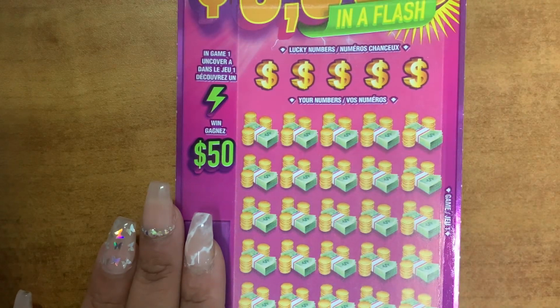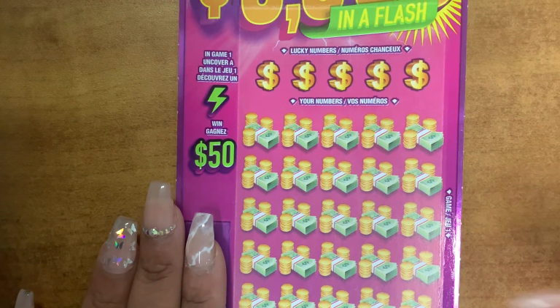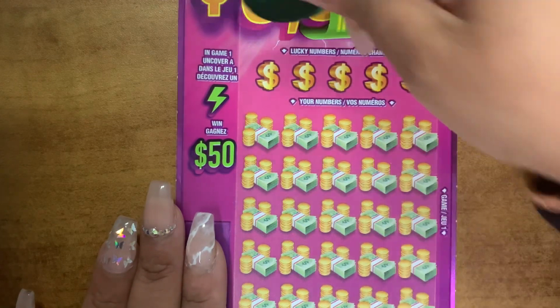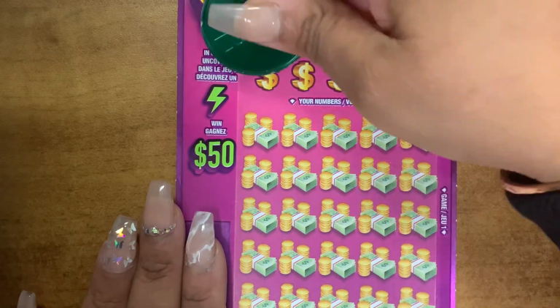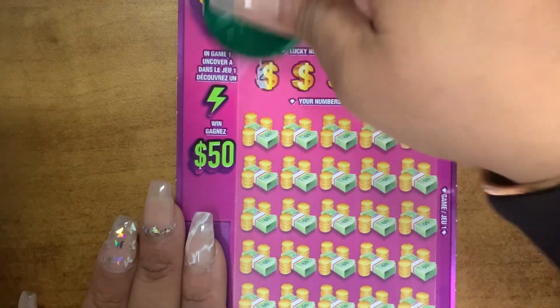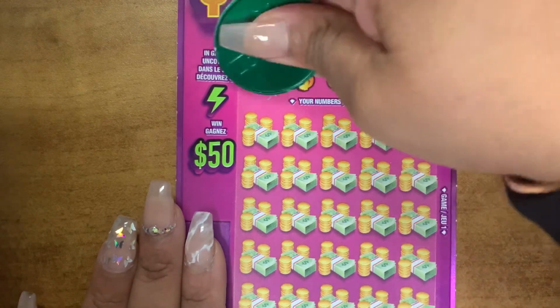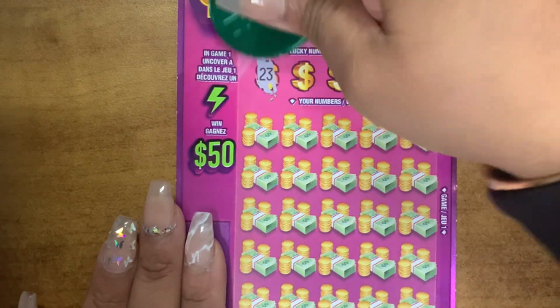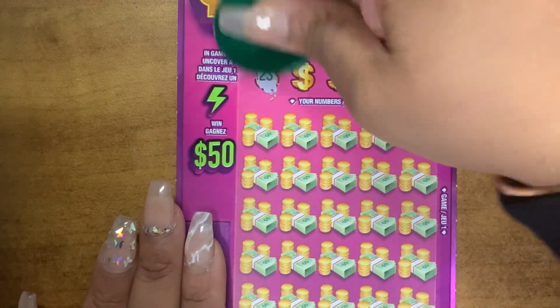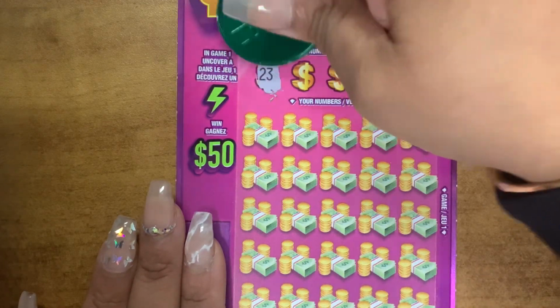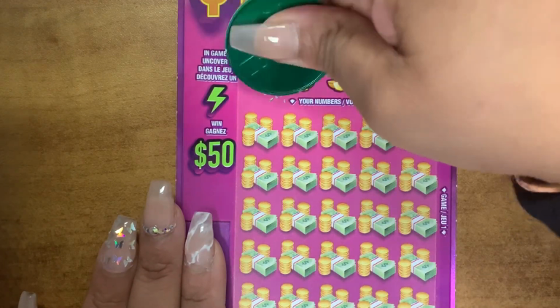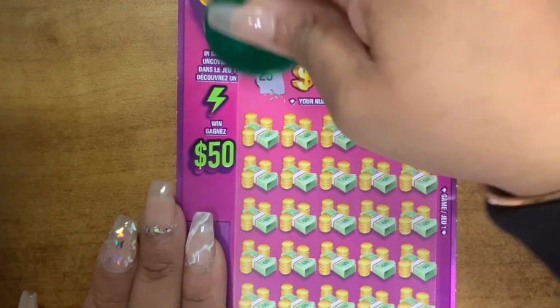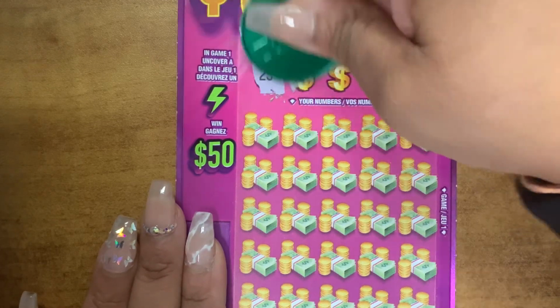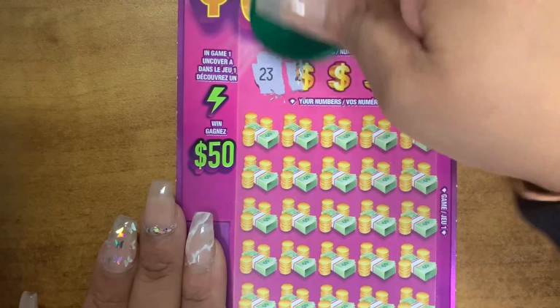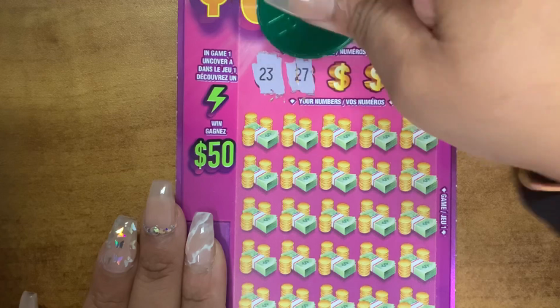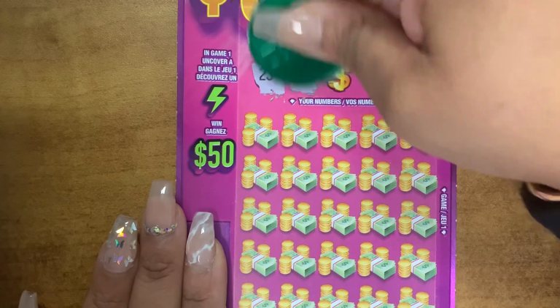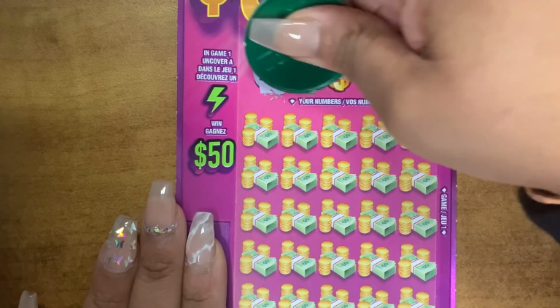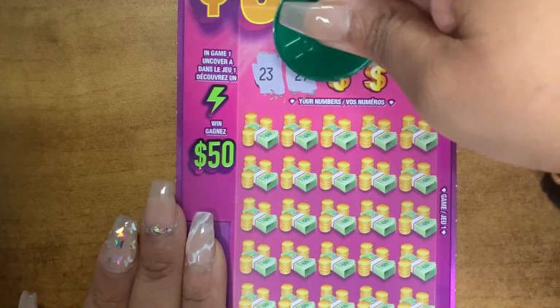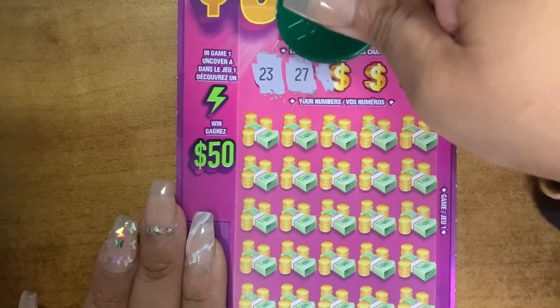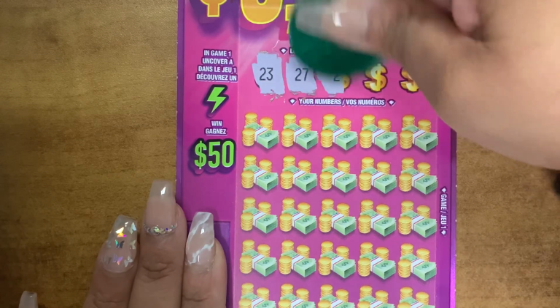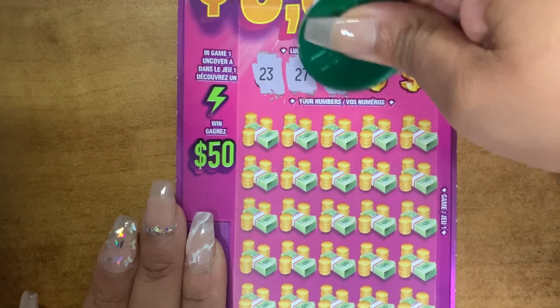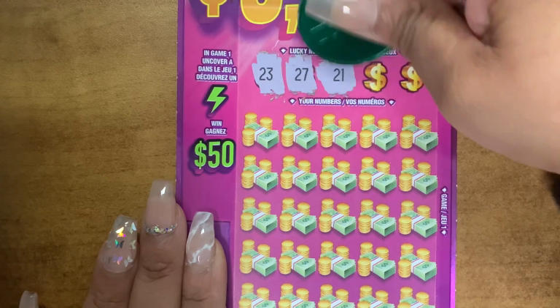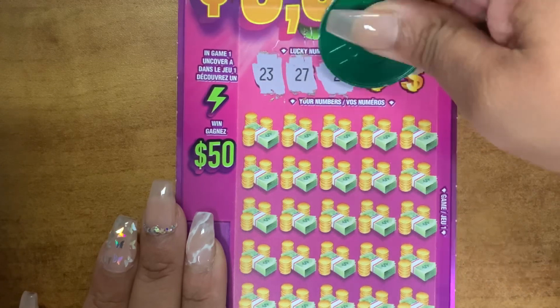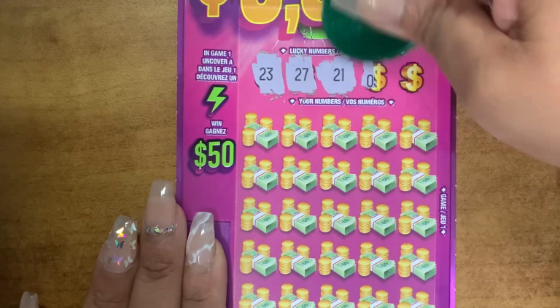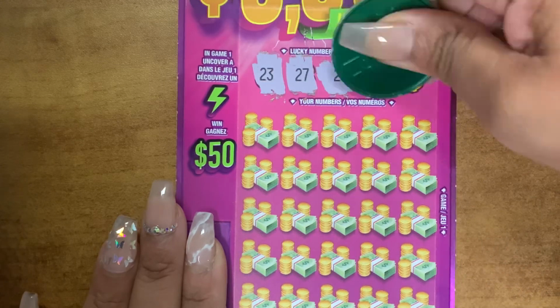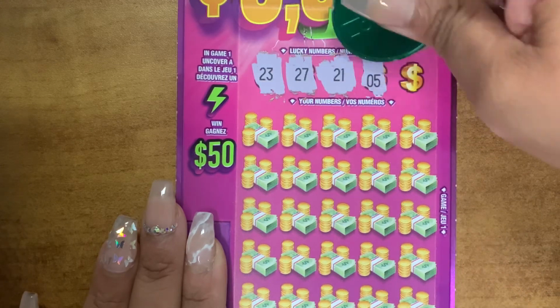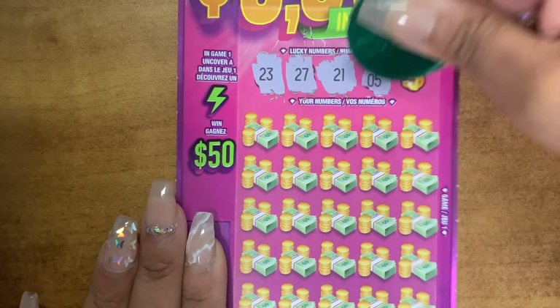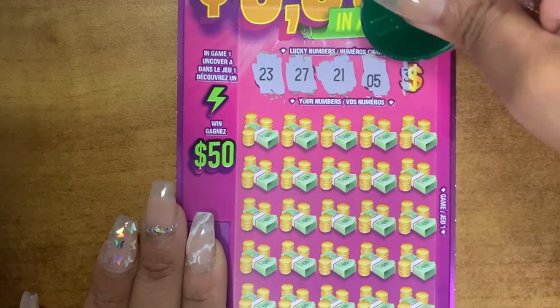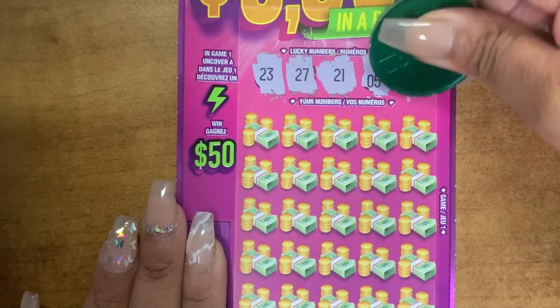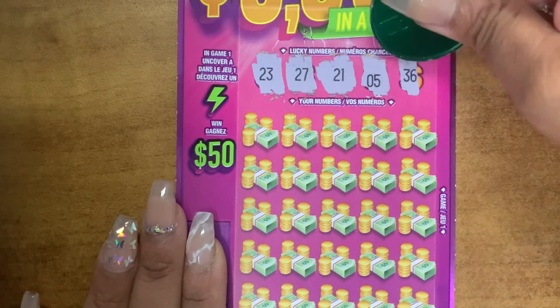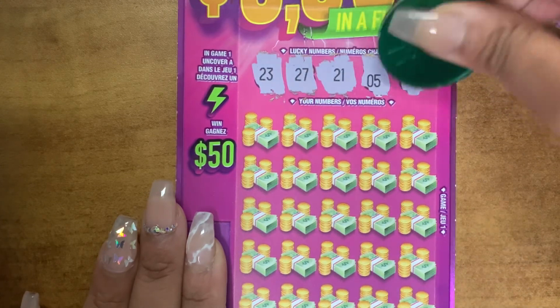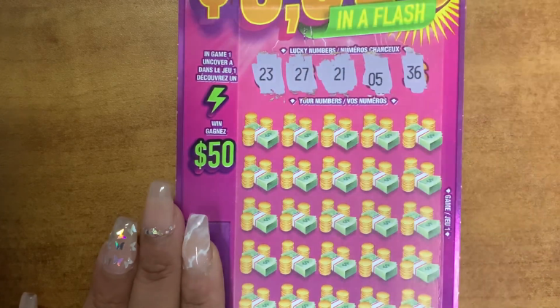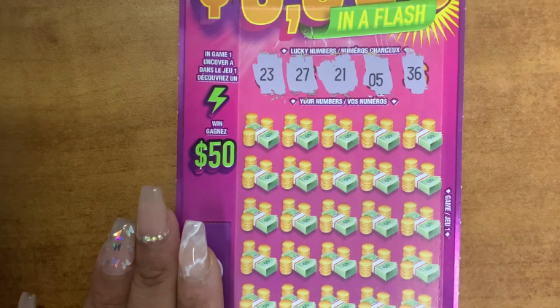Okay, so your lucky numbers are 23, 27, 21, 5, and 36.